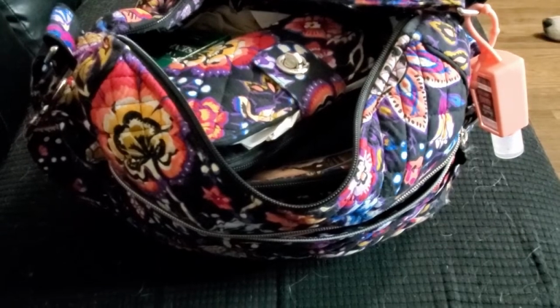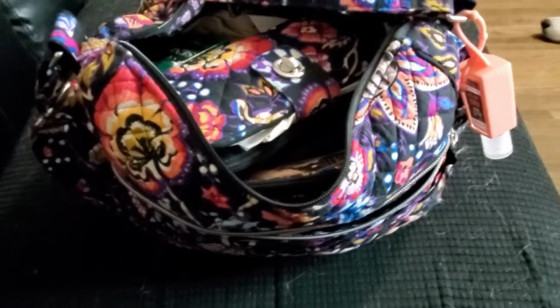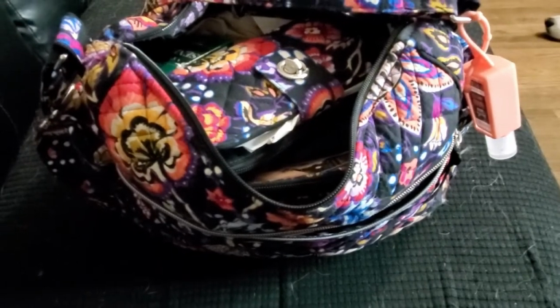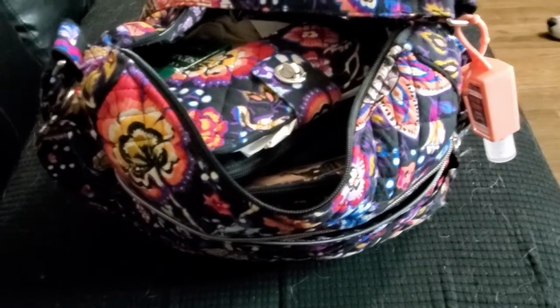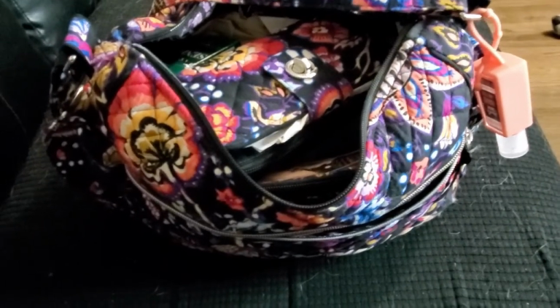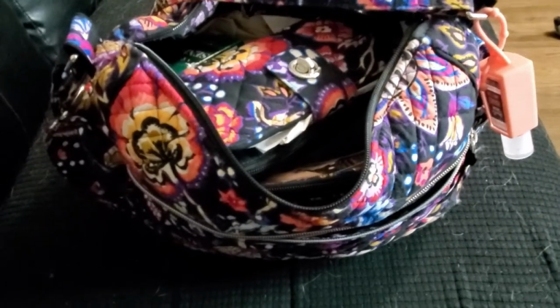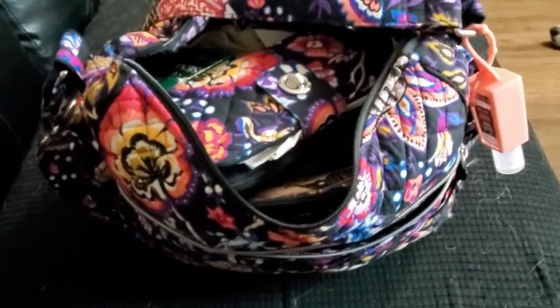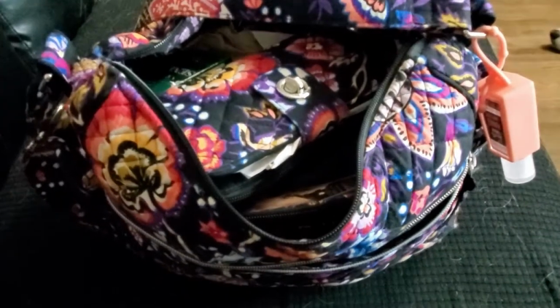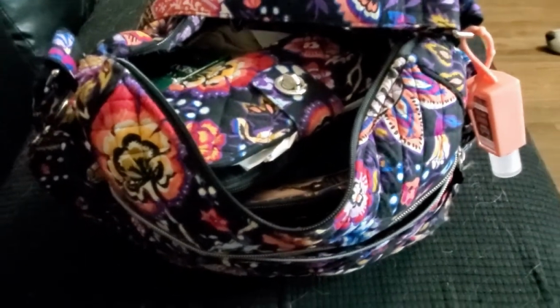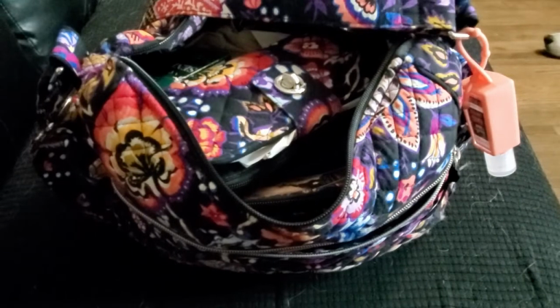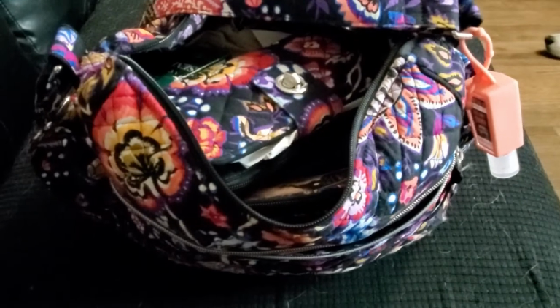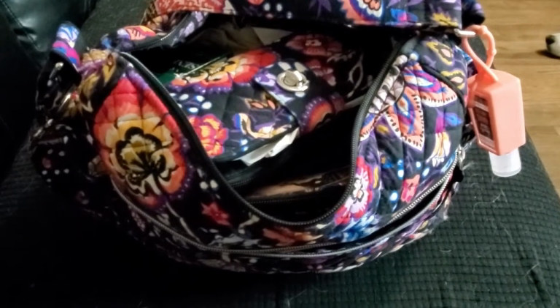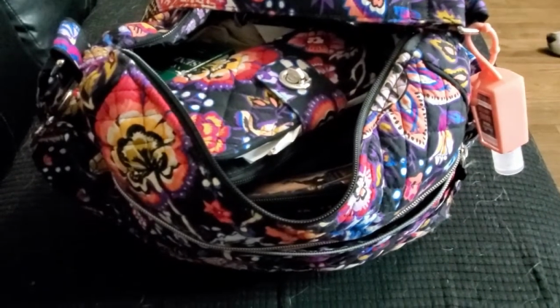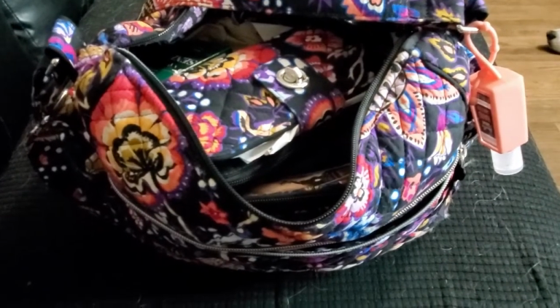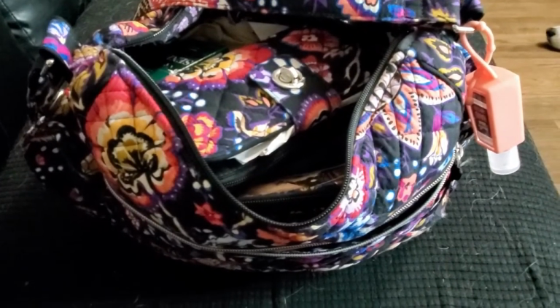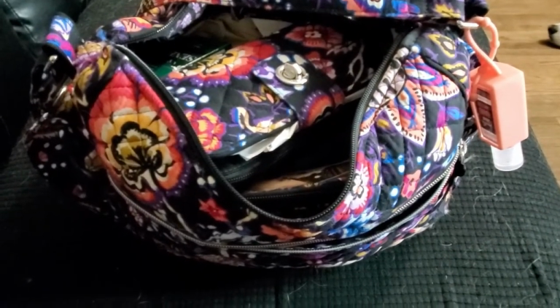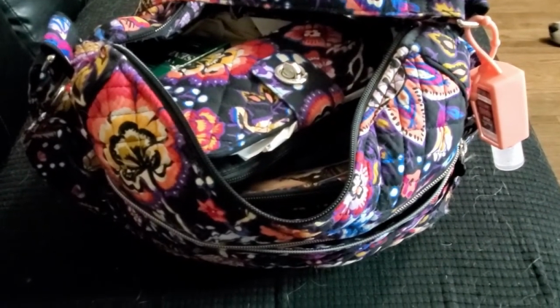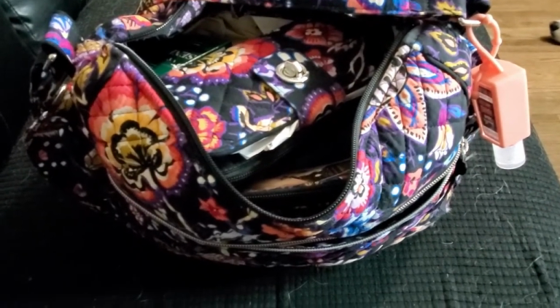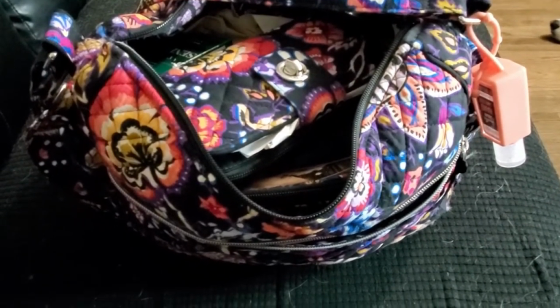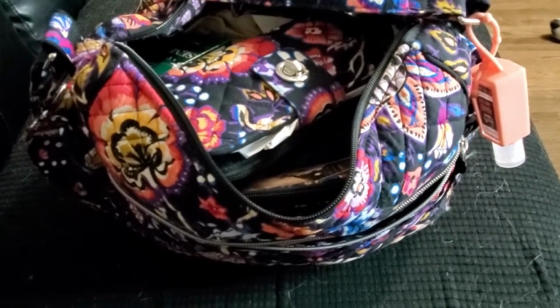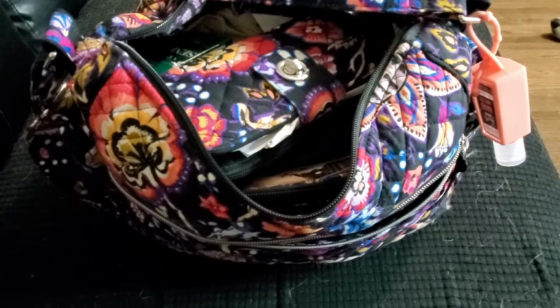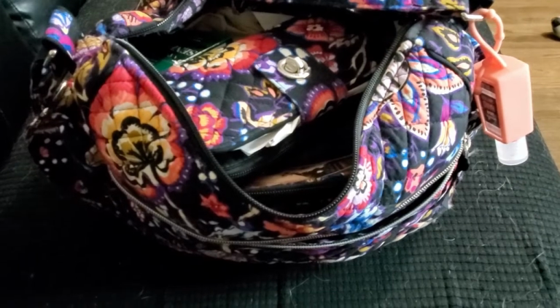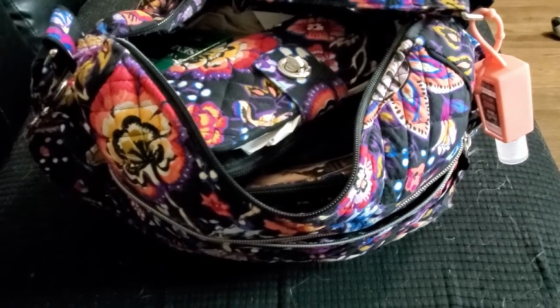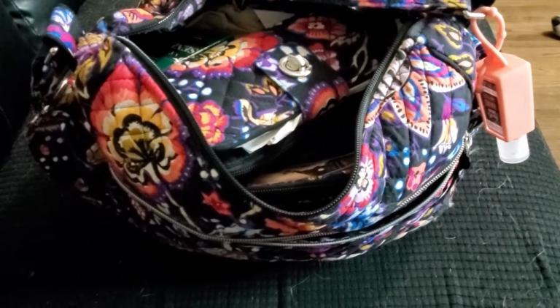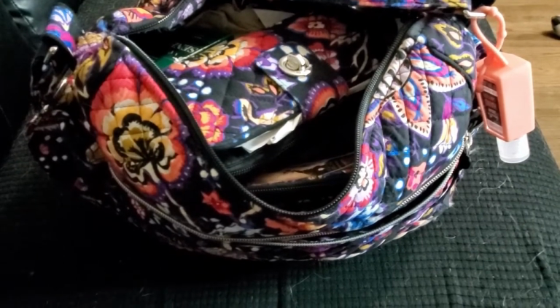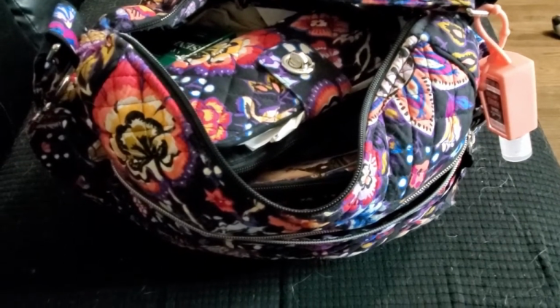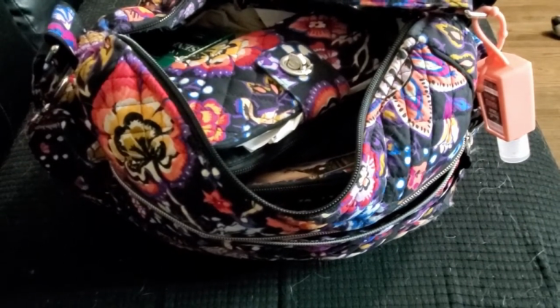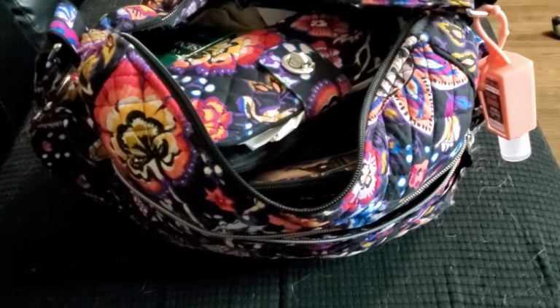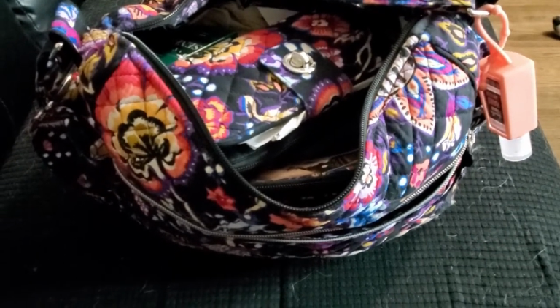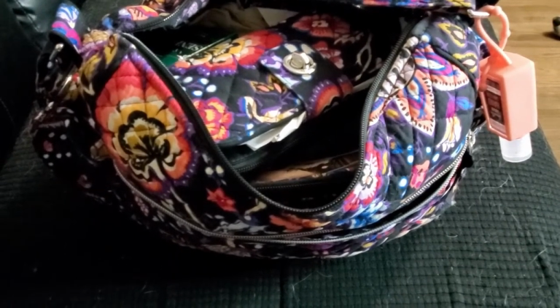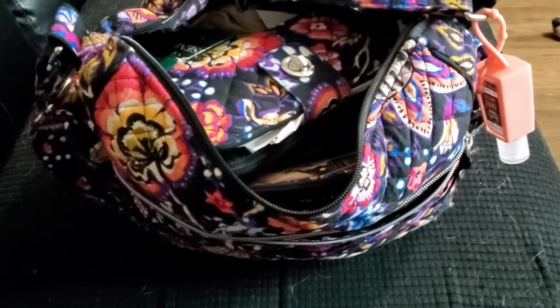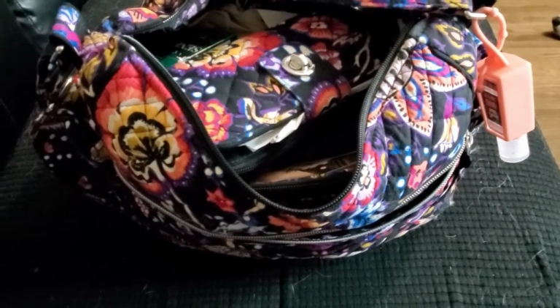Hello everyone! I need to clean my purse and I saw somebody recently do a 'what's in my purse' video, so I thought it would be fun to do what I need to do and perhaps show the world what ungodly things have piled up in here.